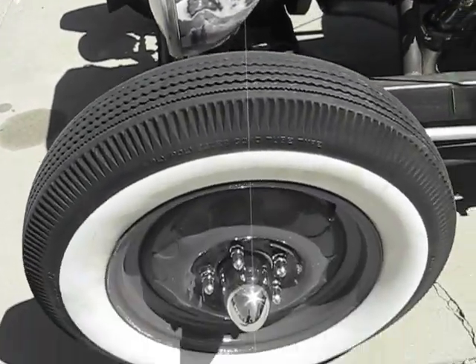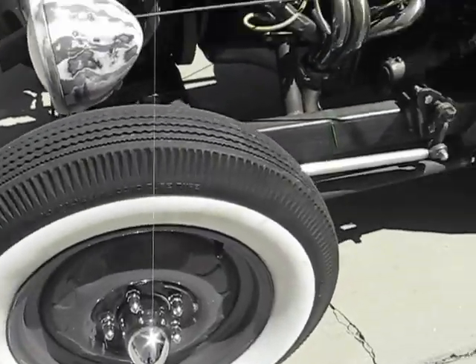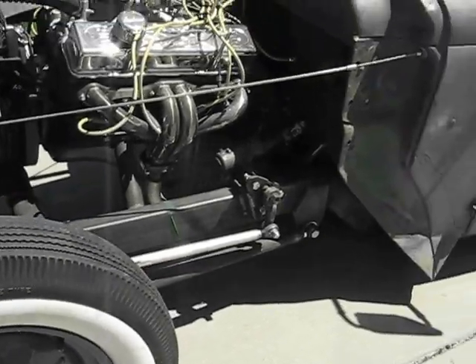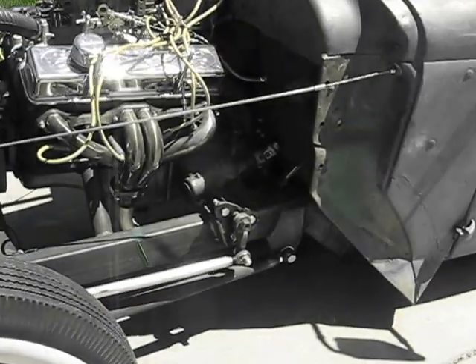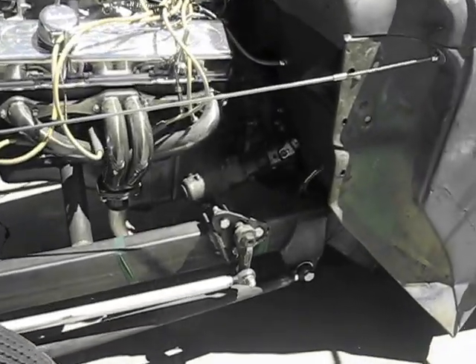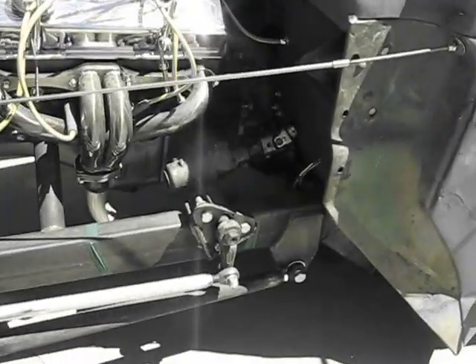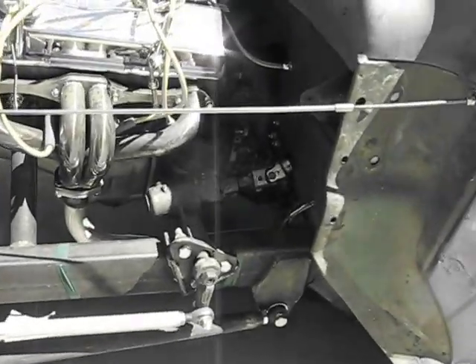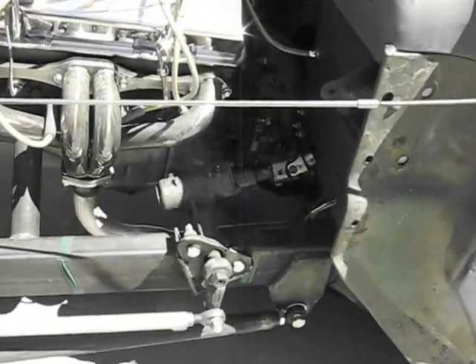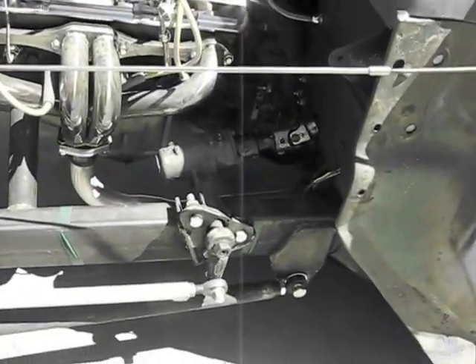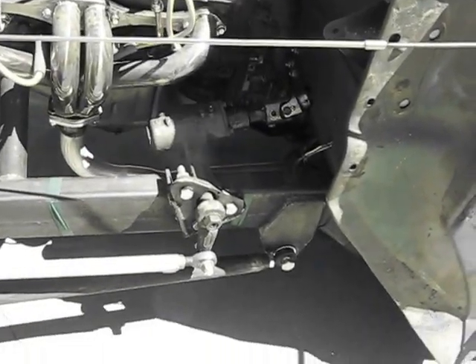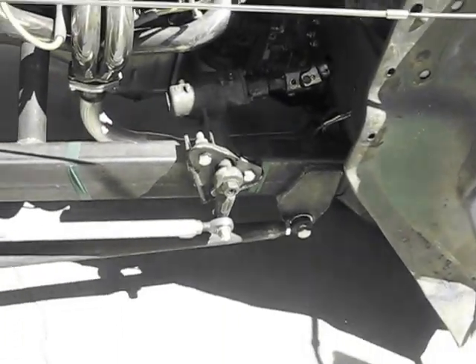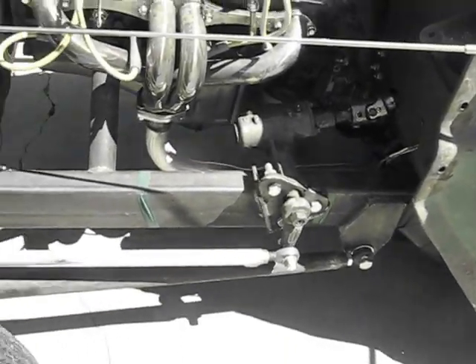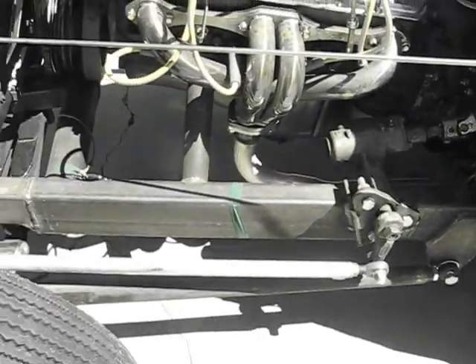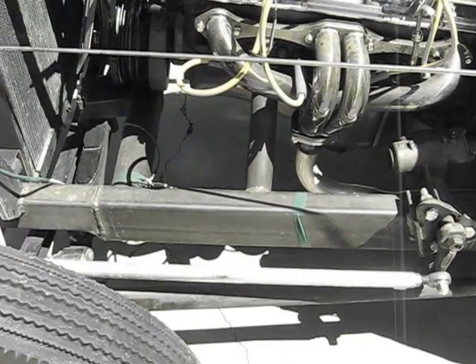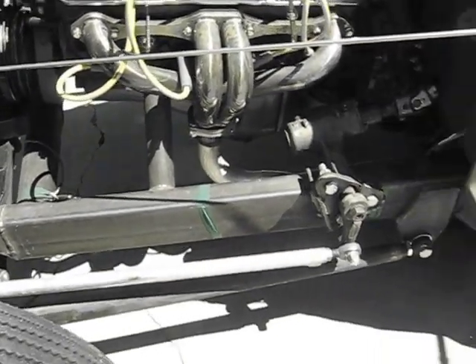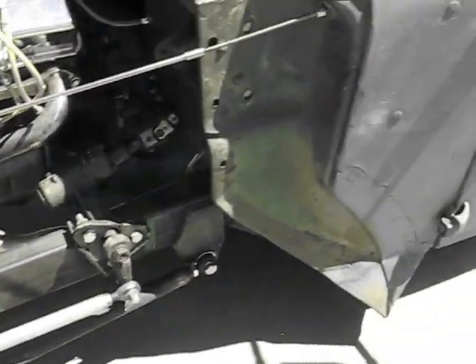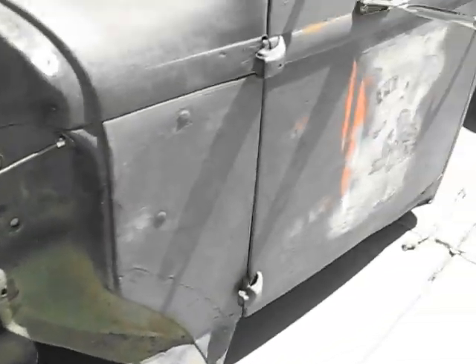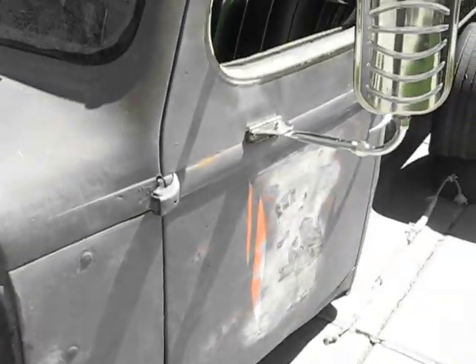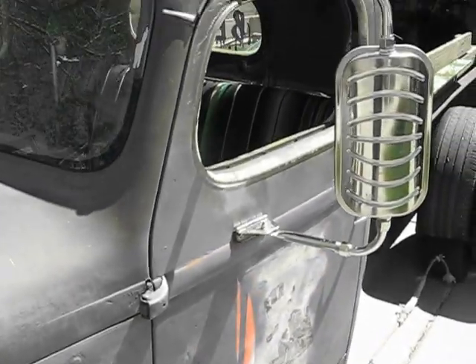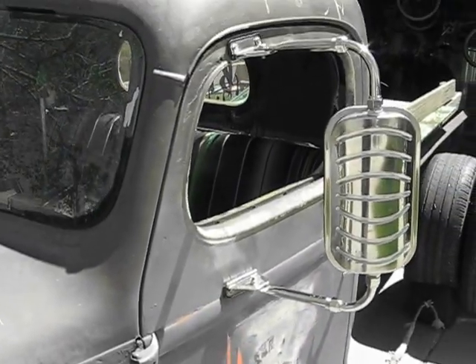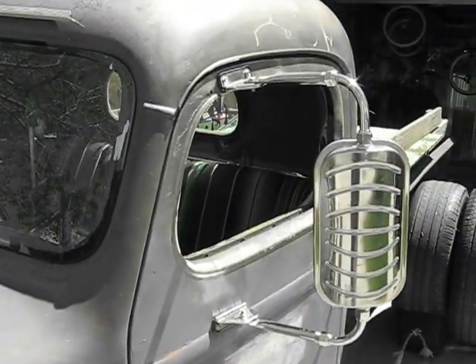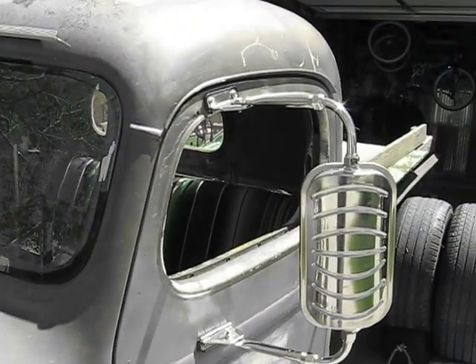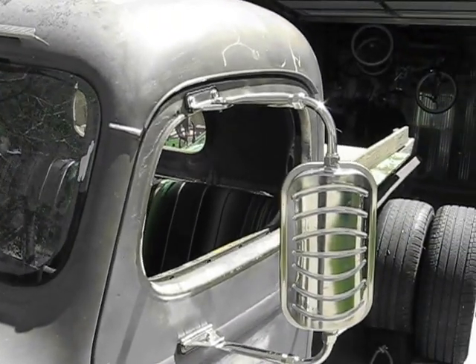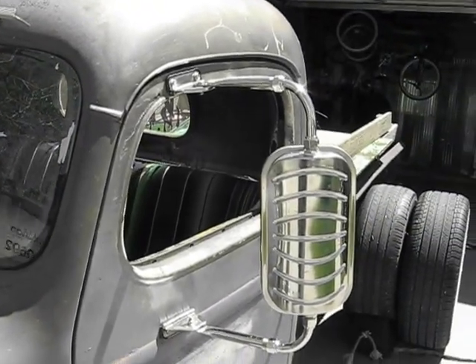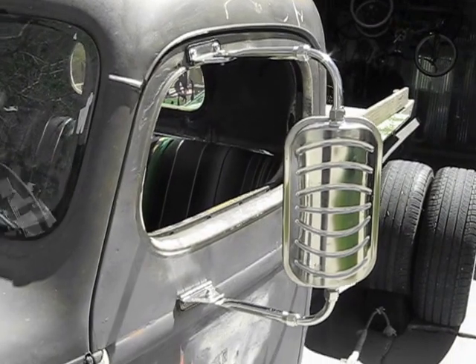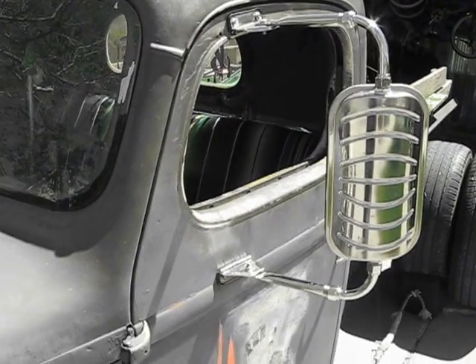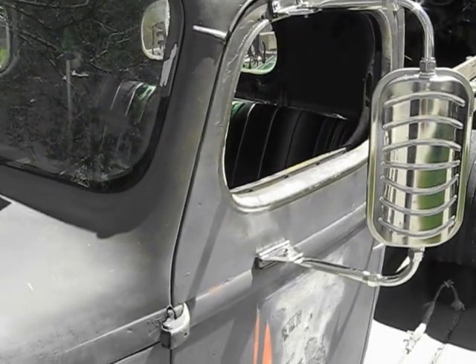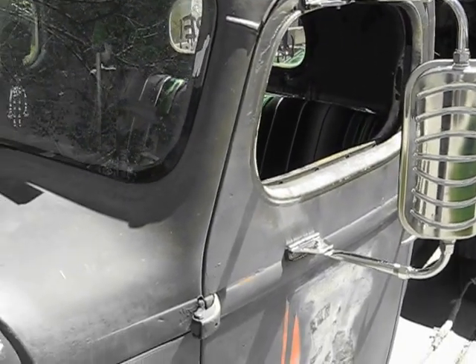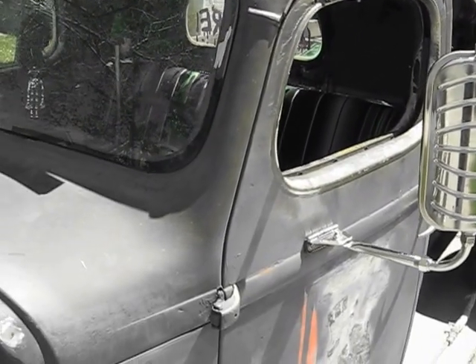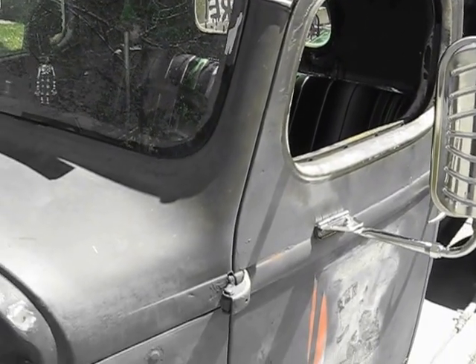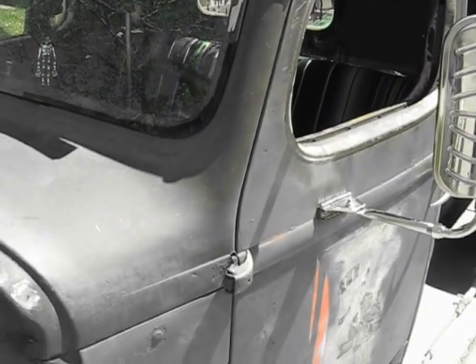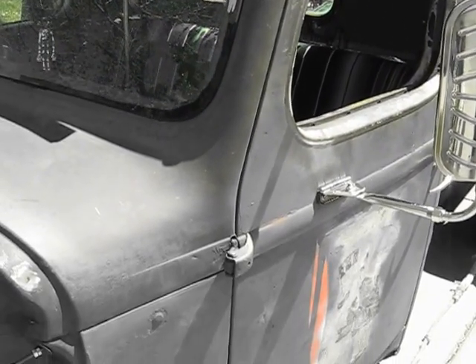Just a real nice rat rod and fun combo. I think we'll take it for a ride here in a little bit.